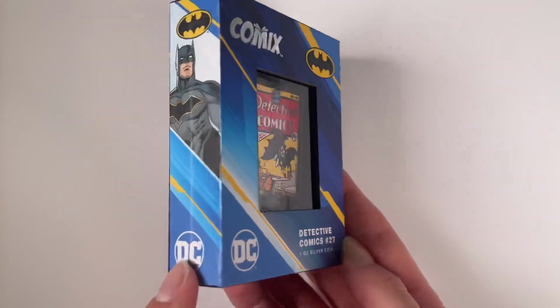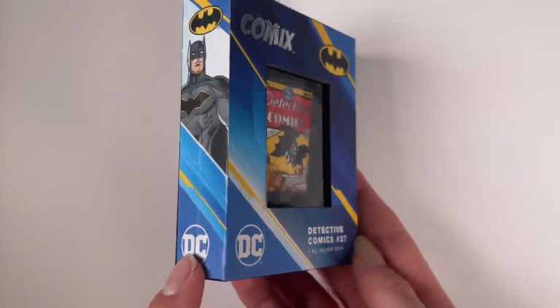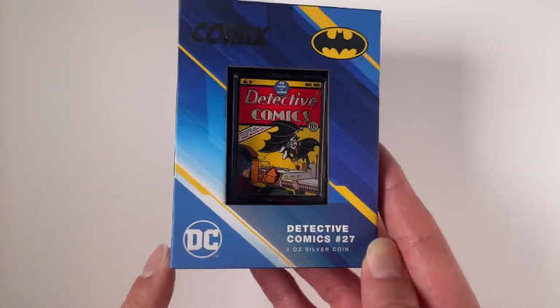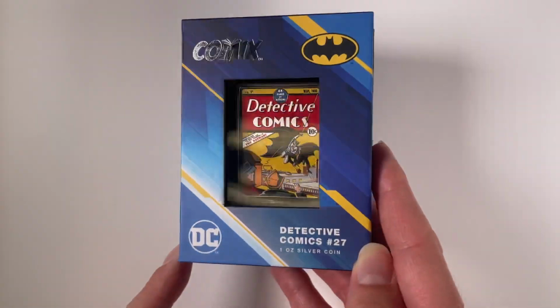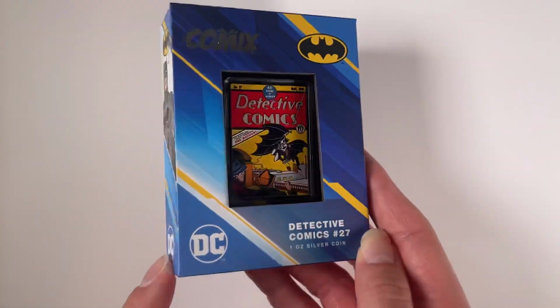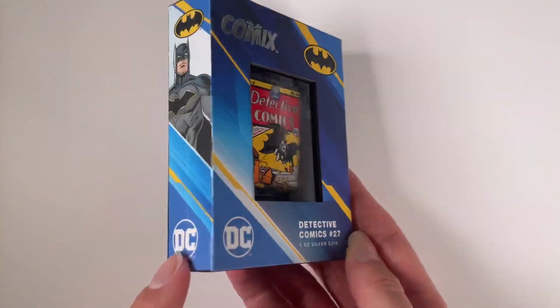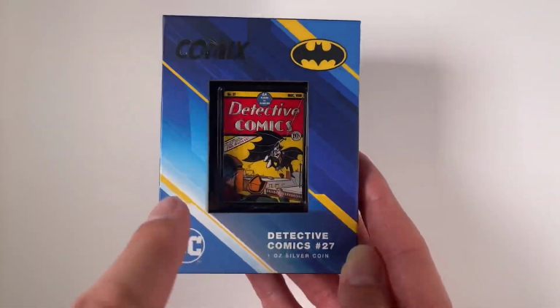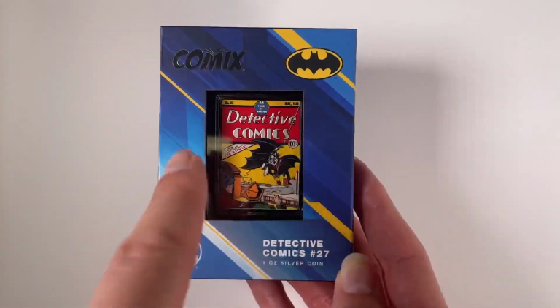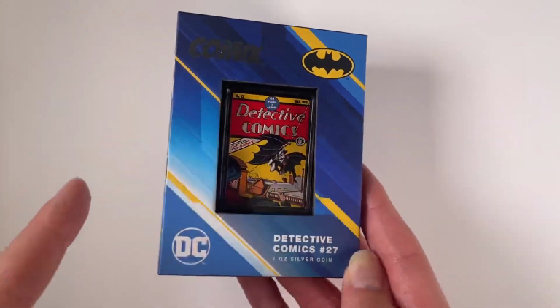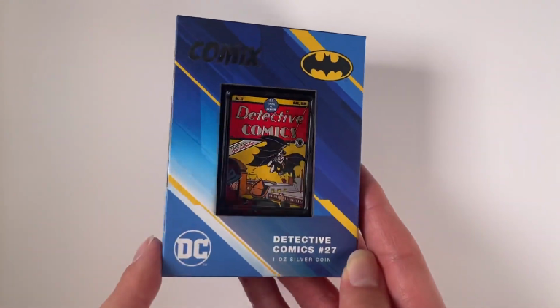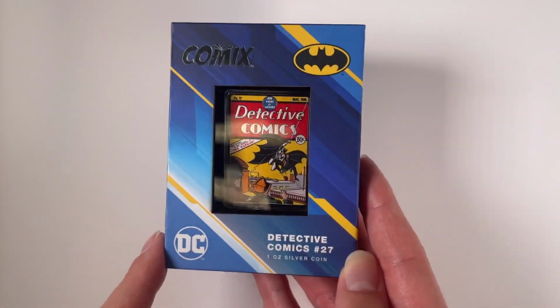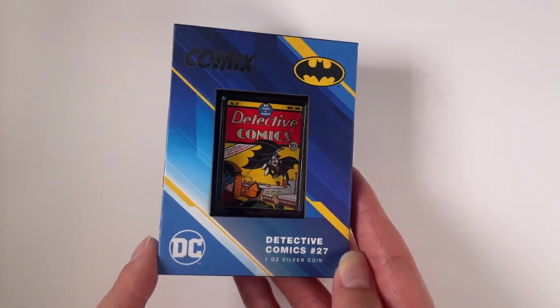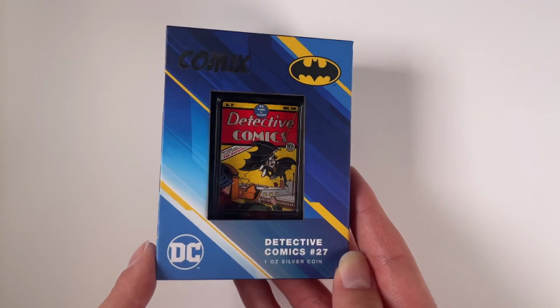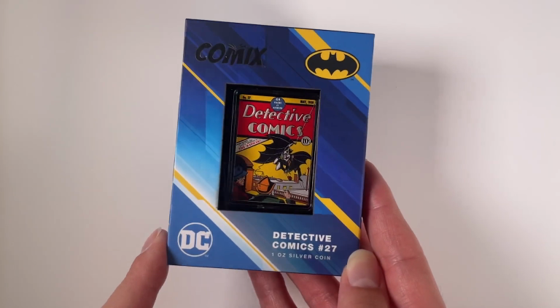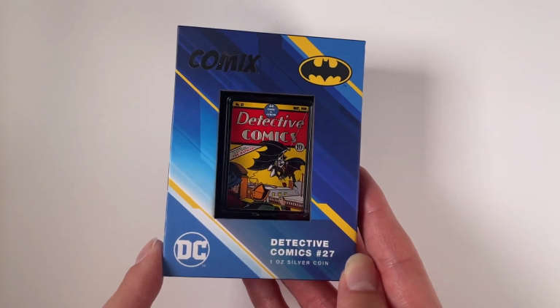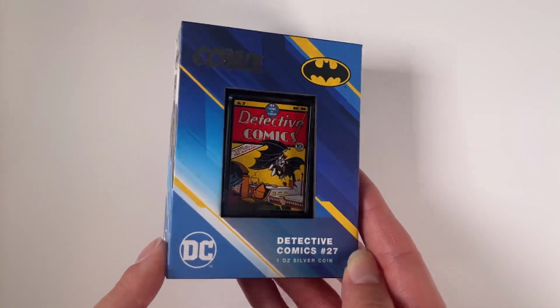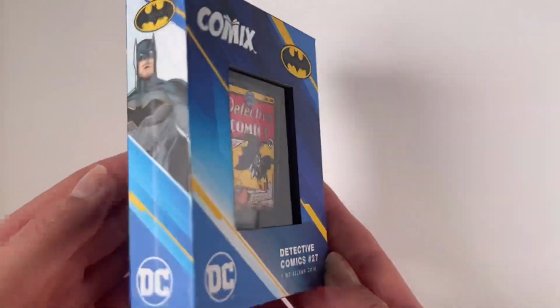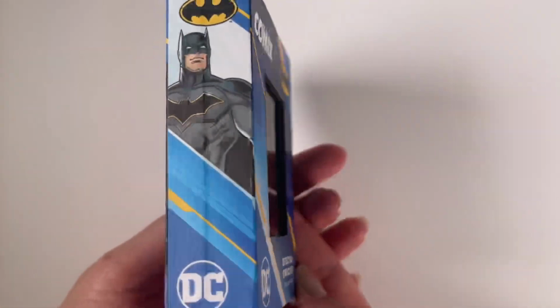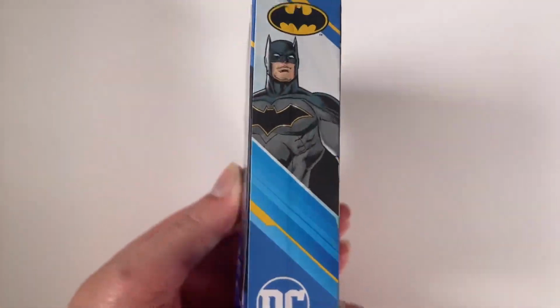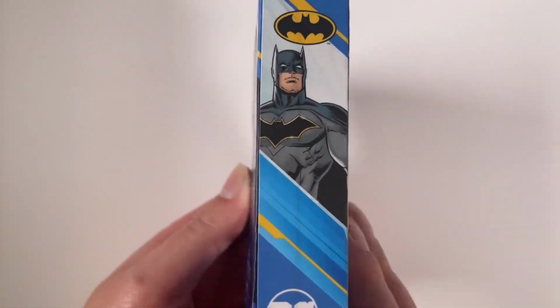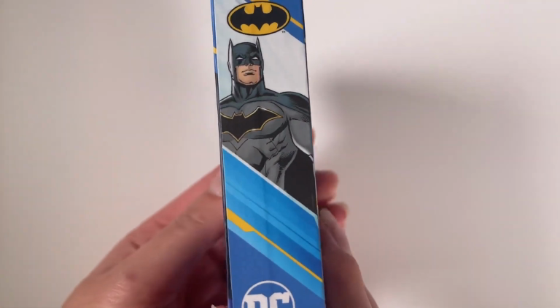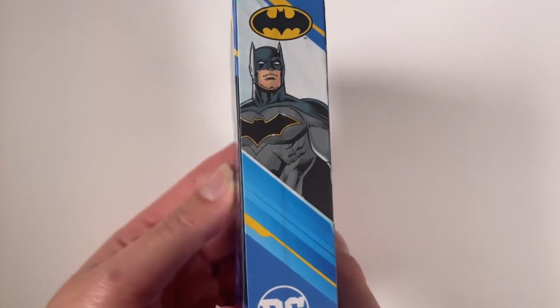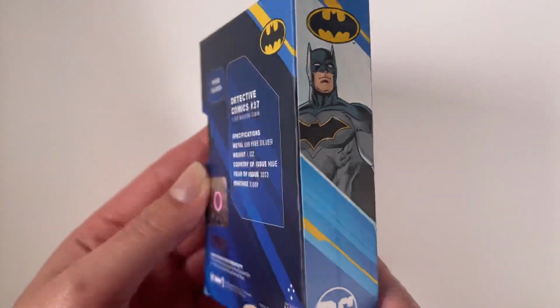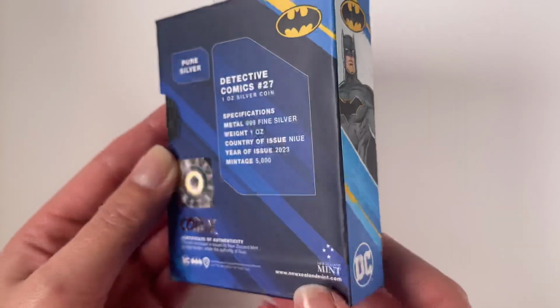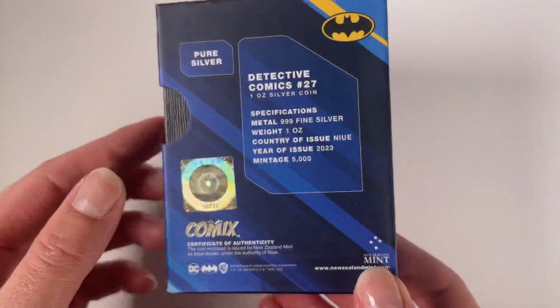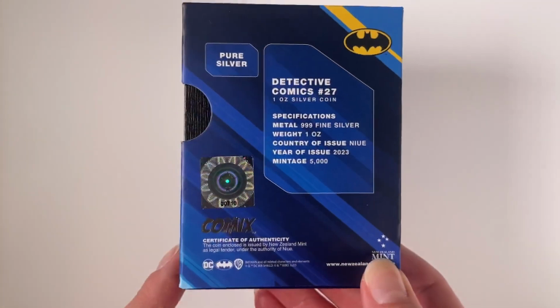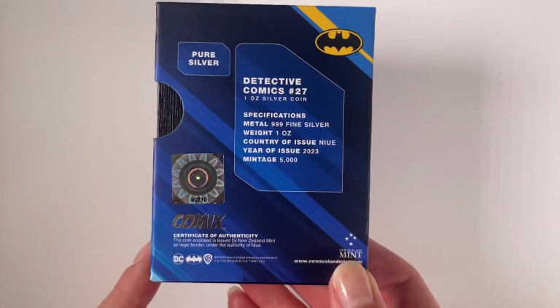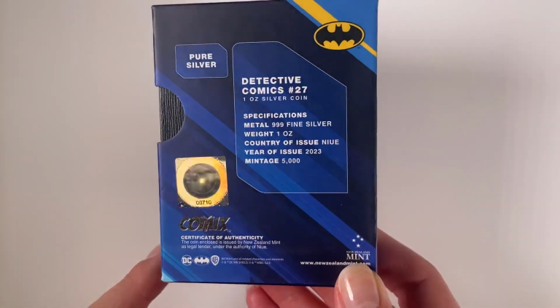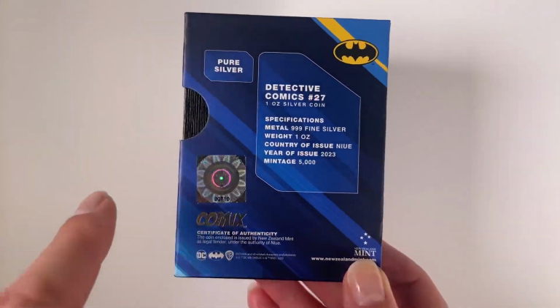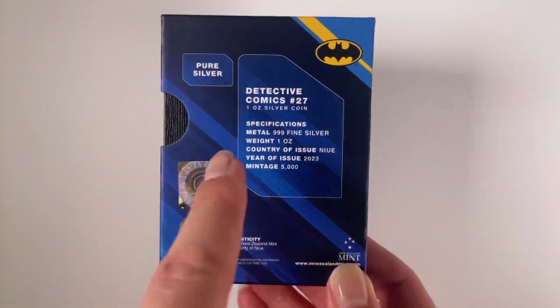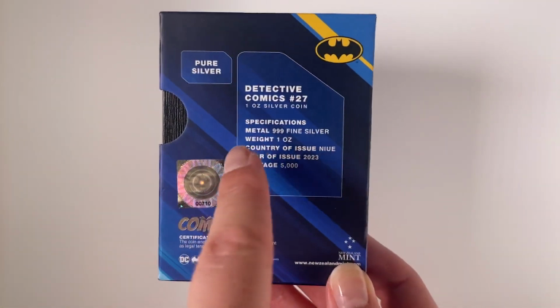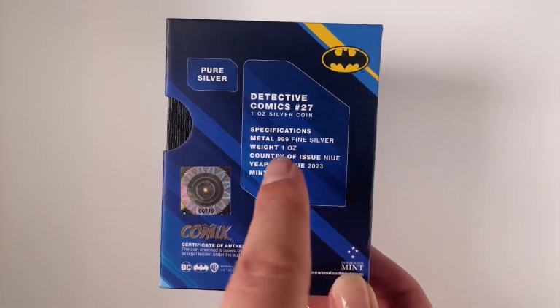It arrives in this themed packaging. You've got that large display window so you can easily showcase your coin, and a picture of Batman on the side there.